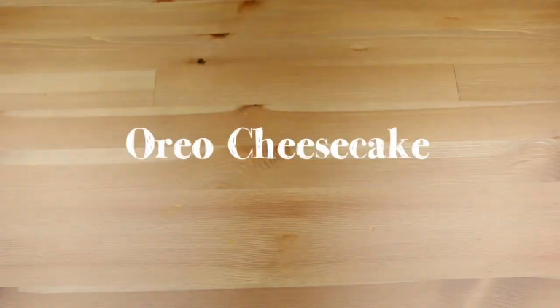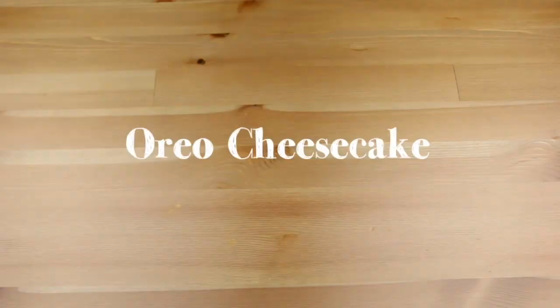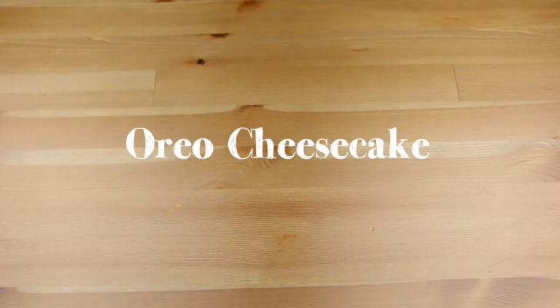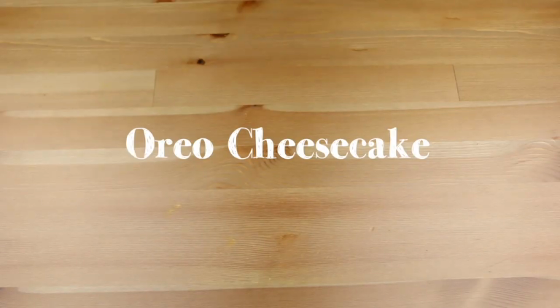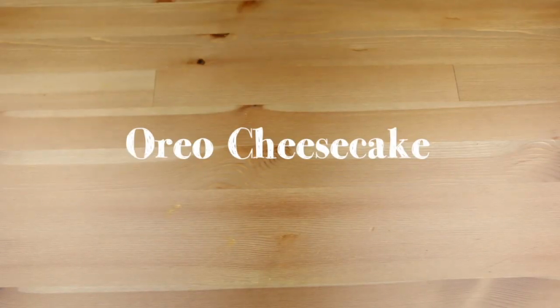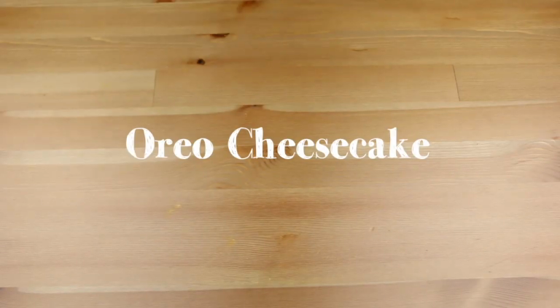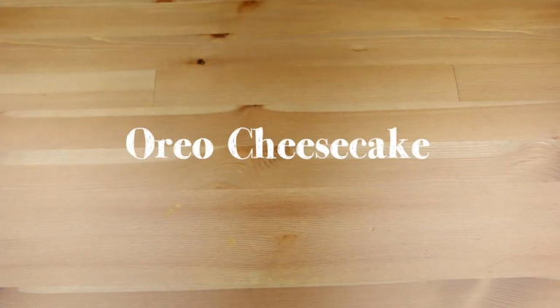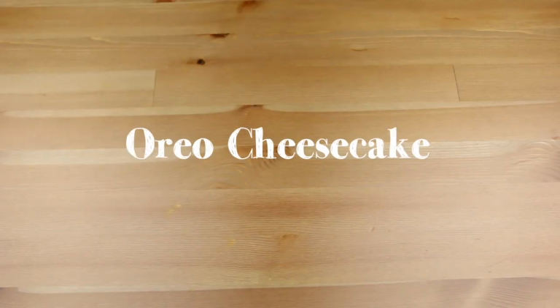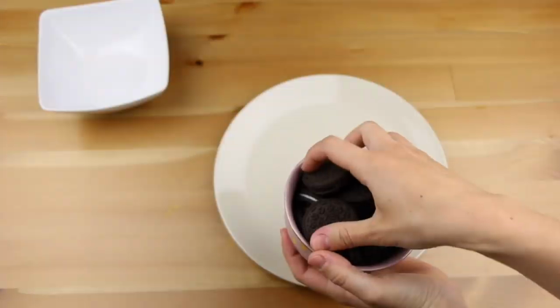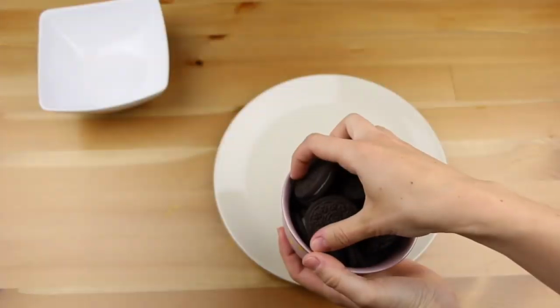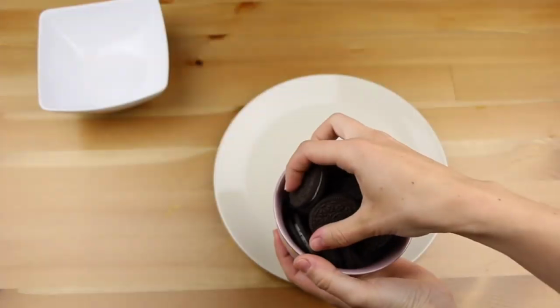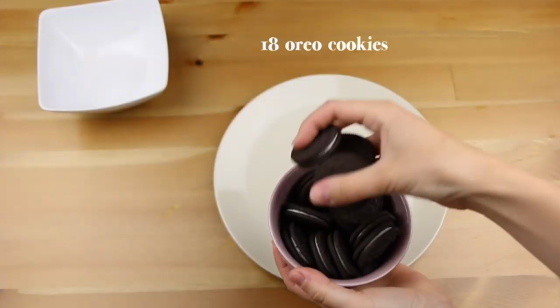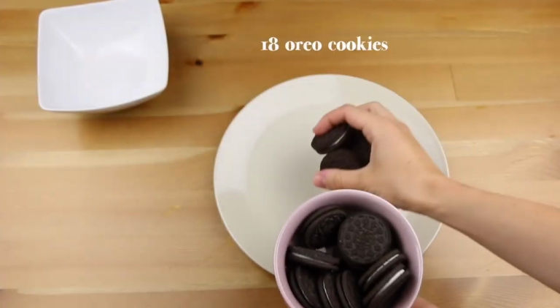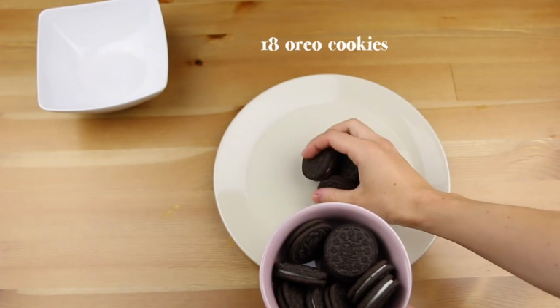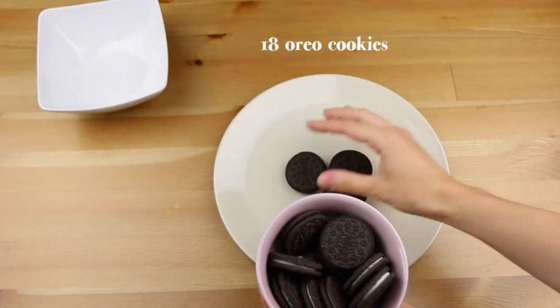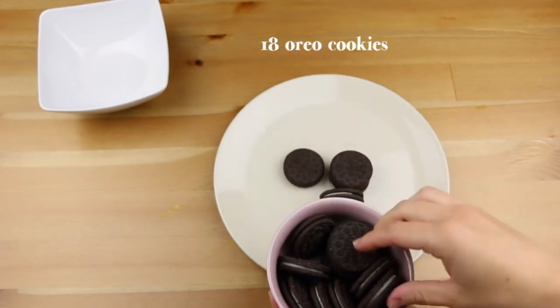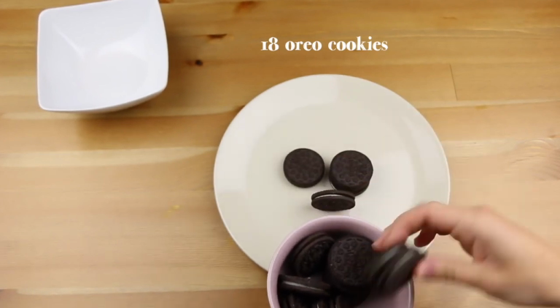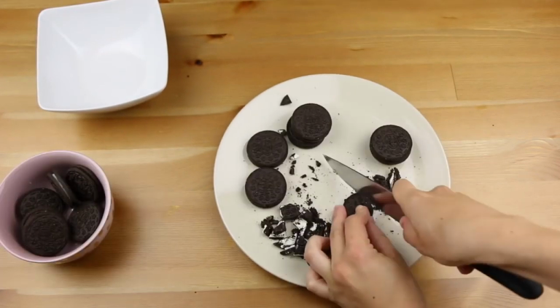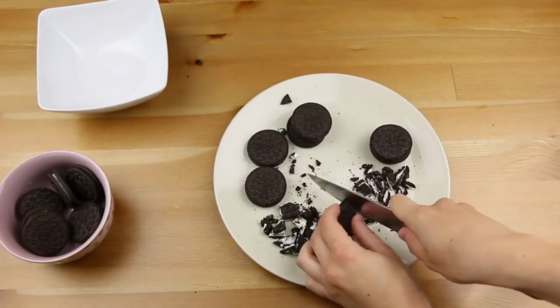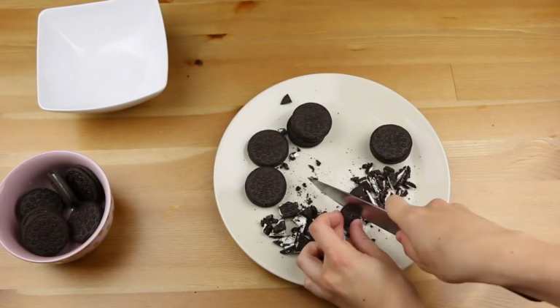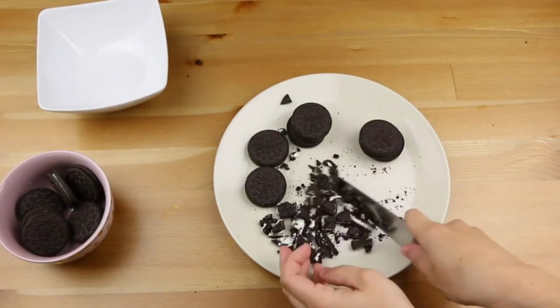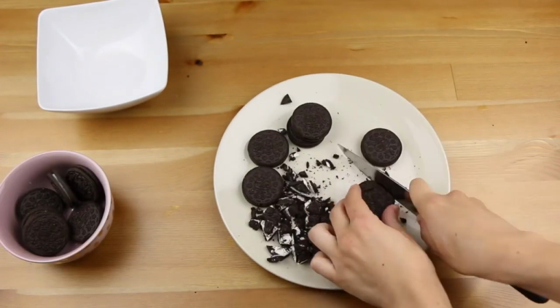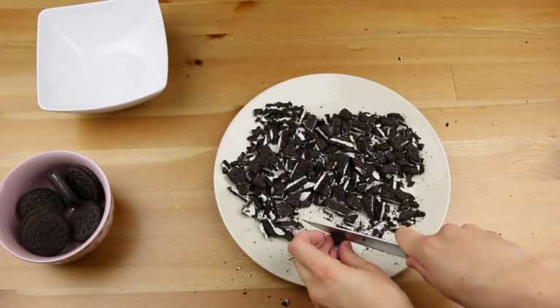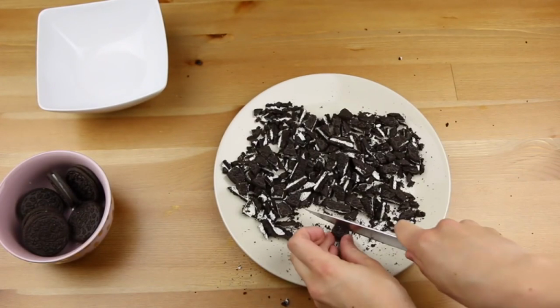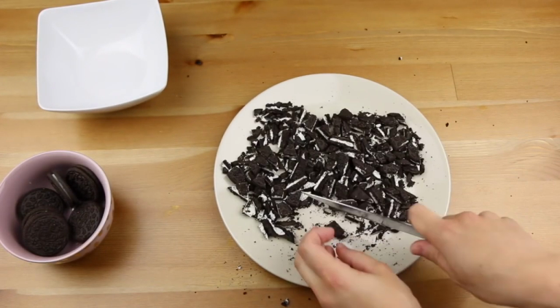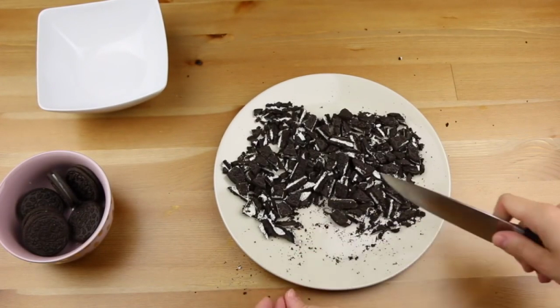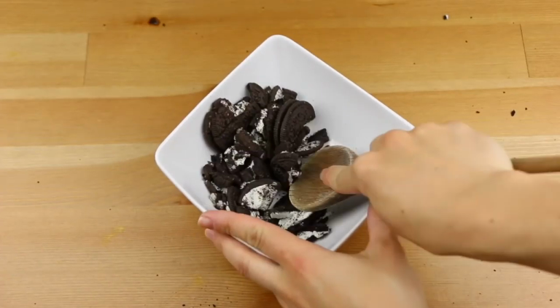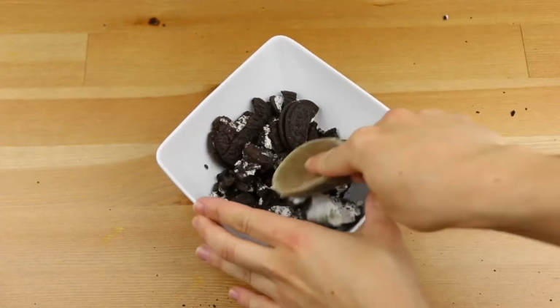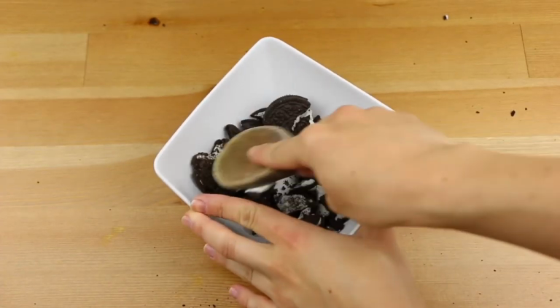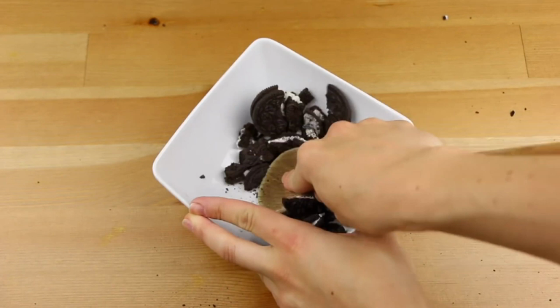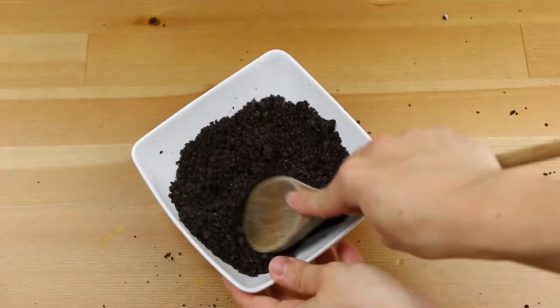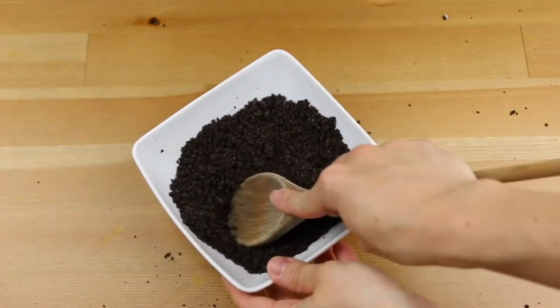Ok, so let's start with the Oreo cheesecake. You will need 18 Oreo cookies. Slice half of them into big pieces and grind the other half into crumbs.